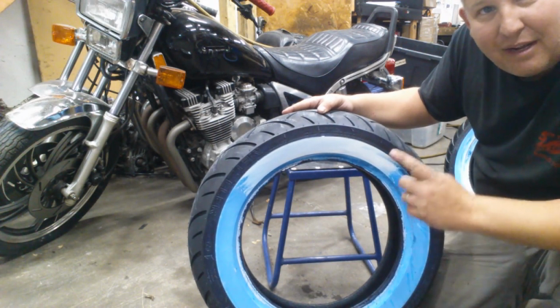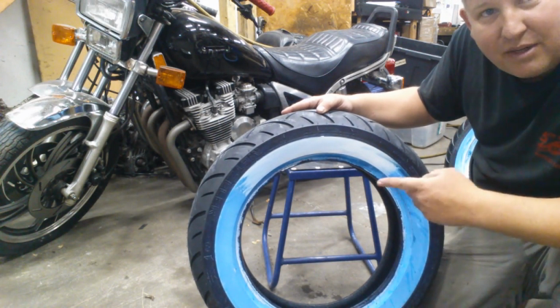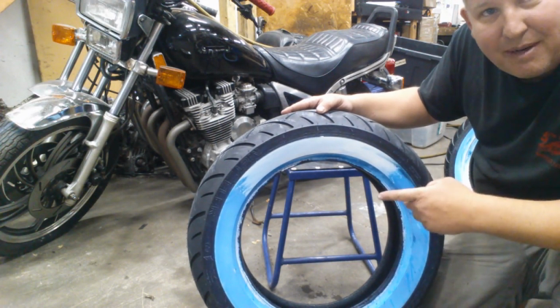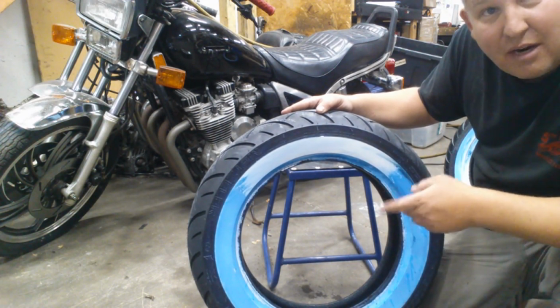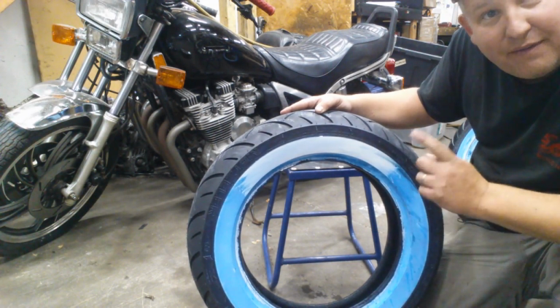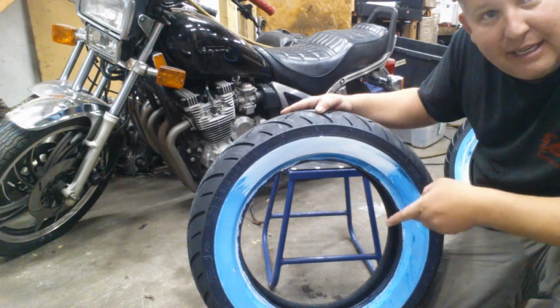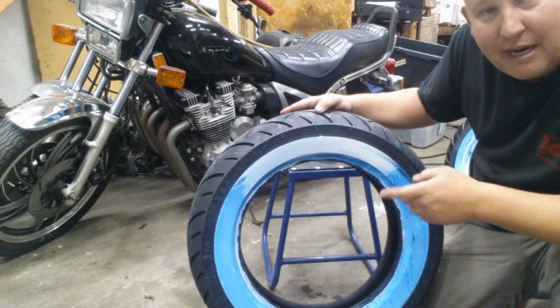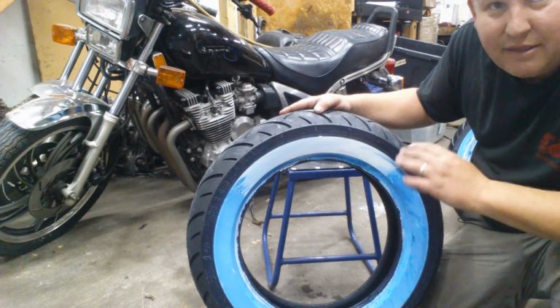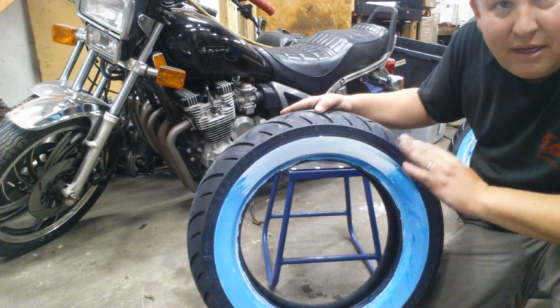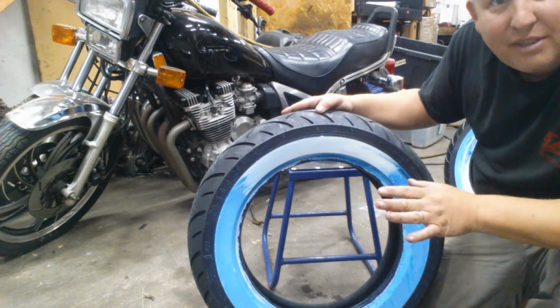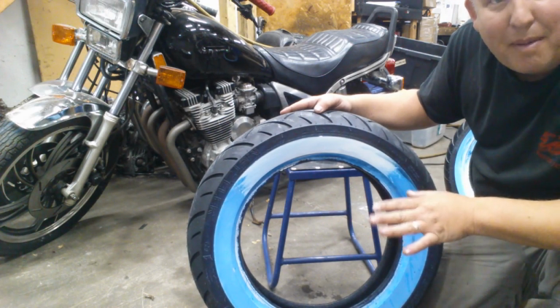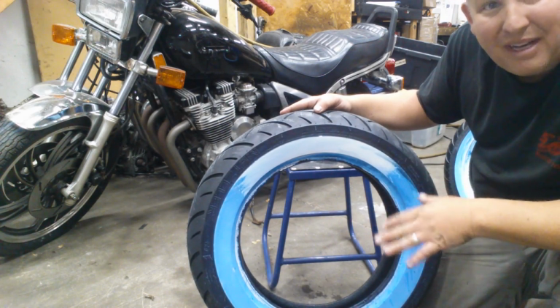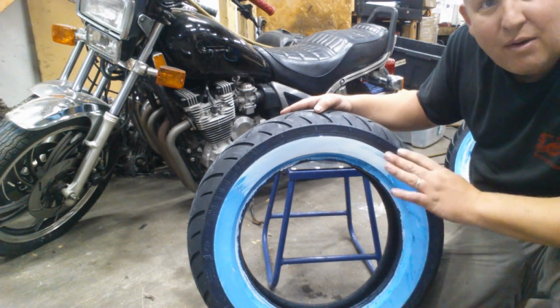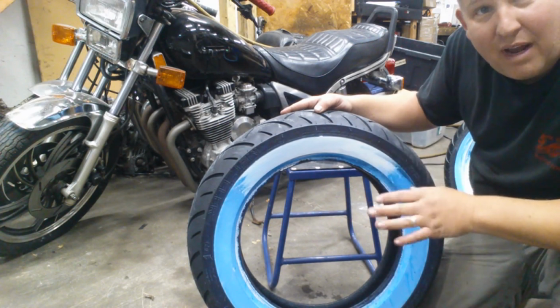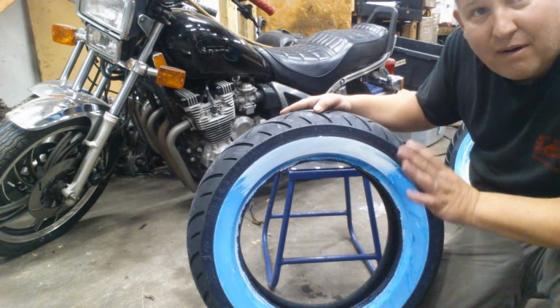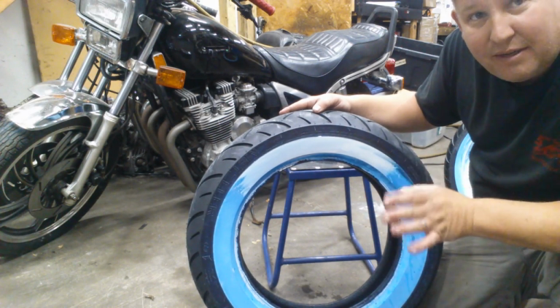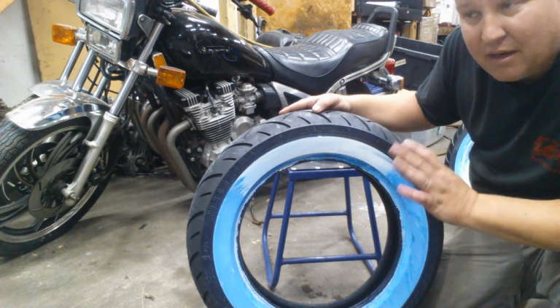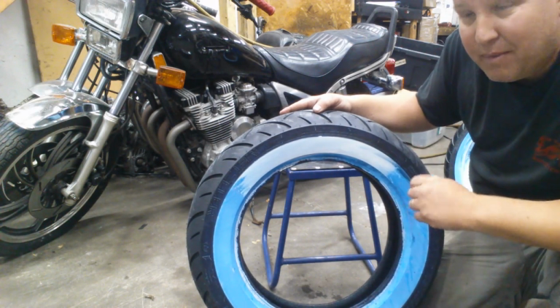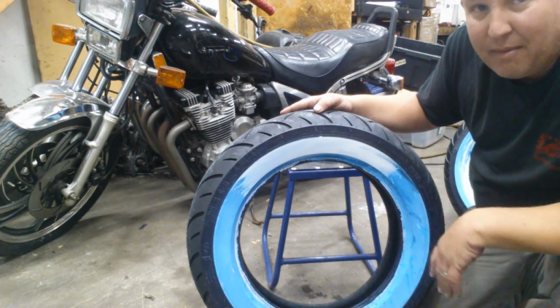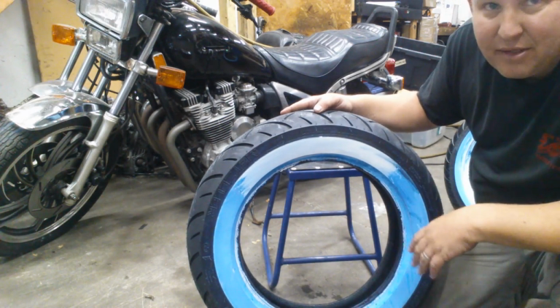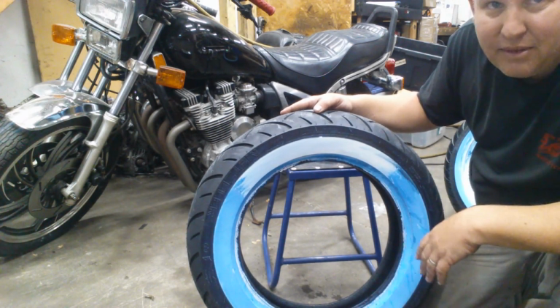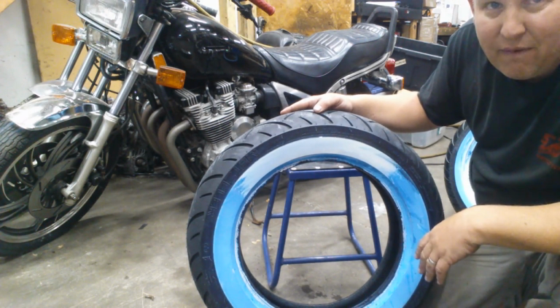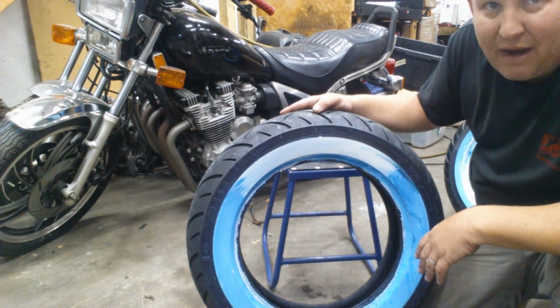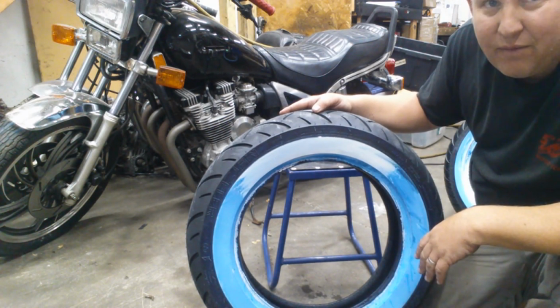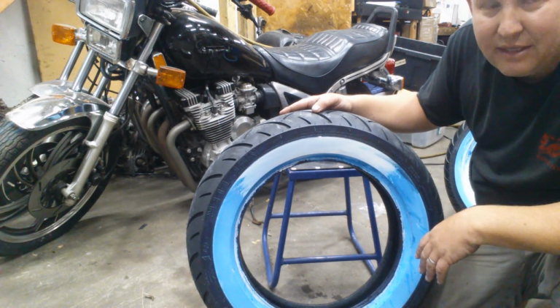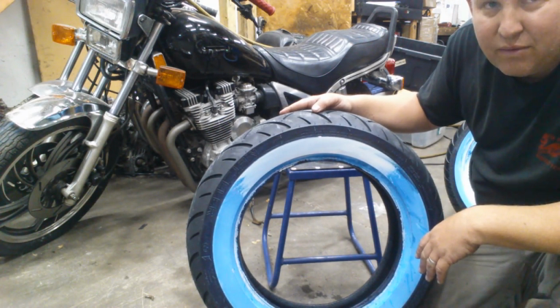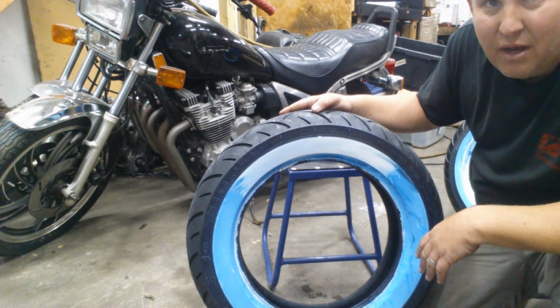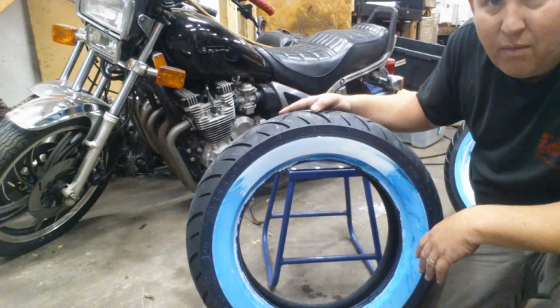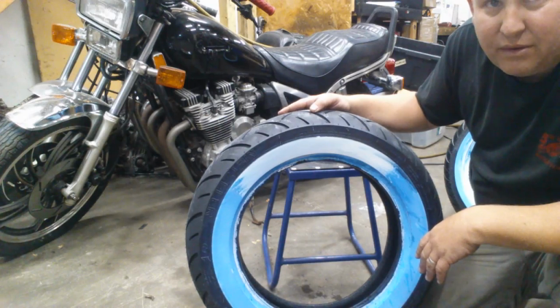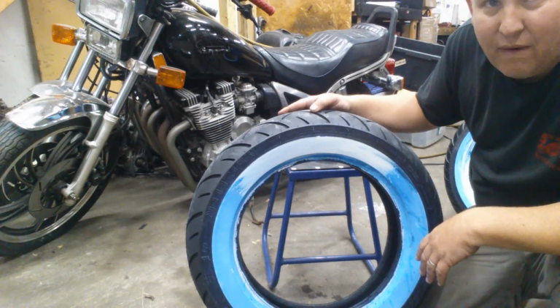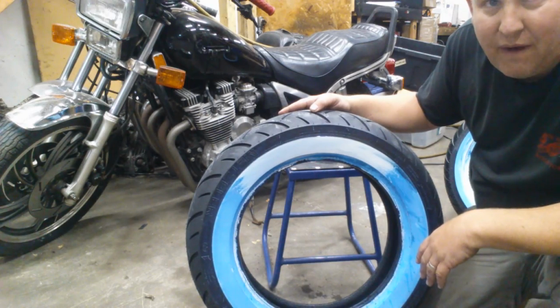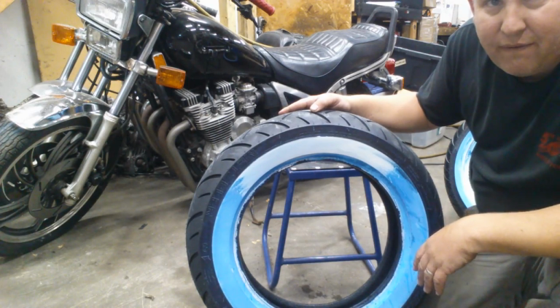Got any questions about tires? If you need tires, or have questions about bikes, contact Doug at Big Kid Power Sports: 815-363-1254.